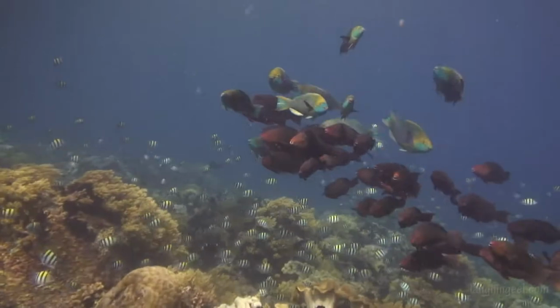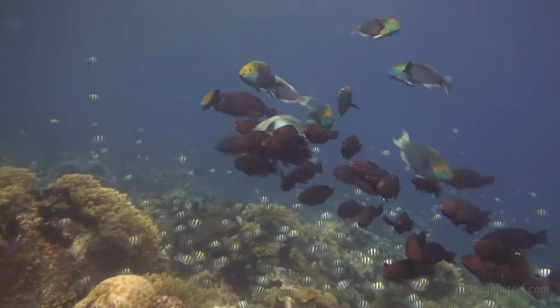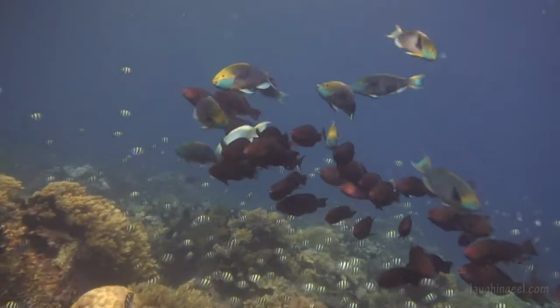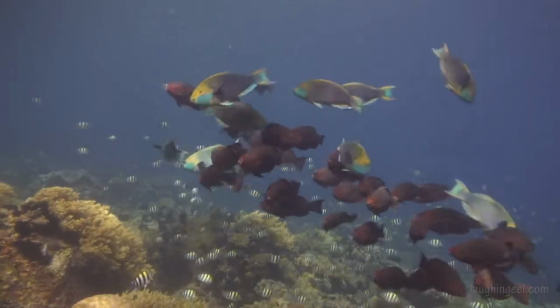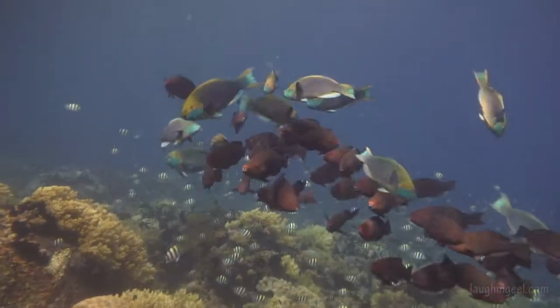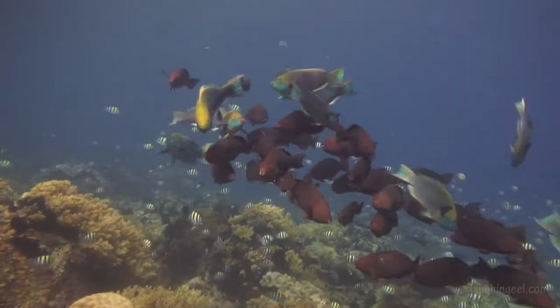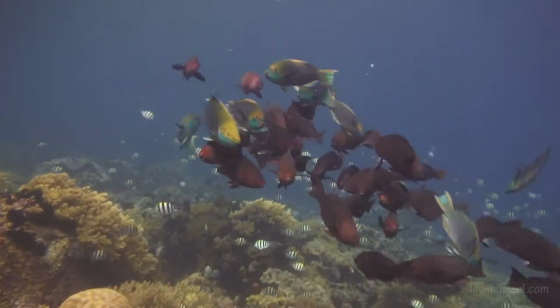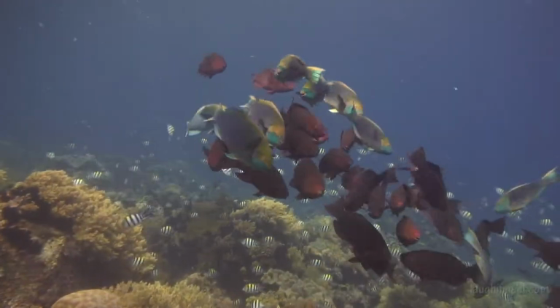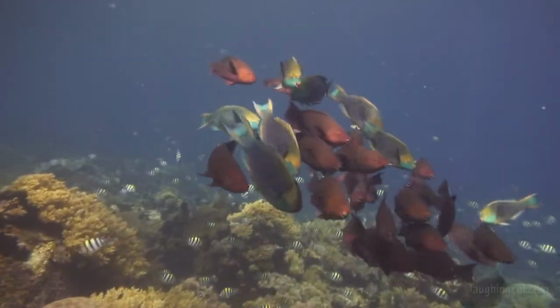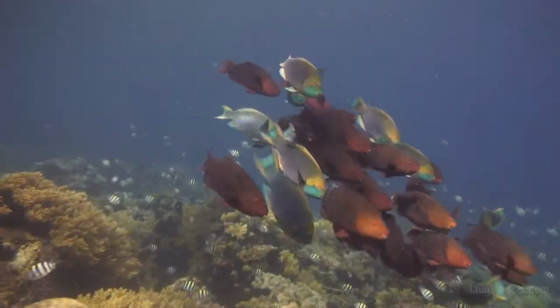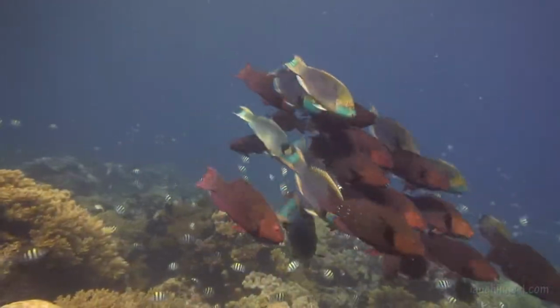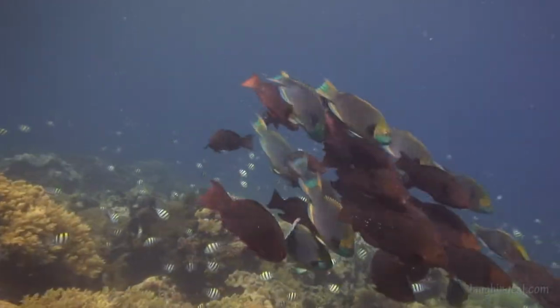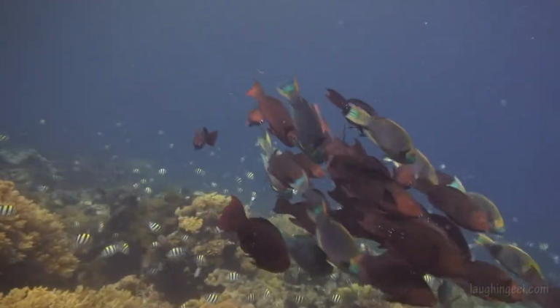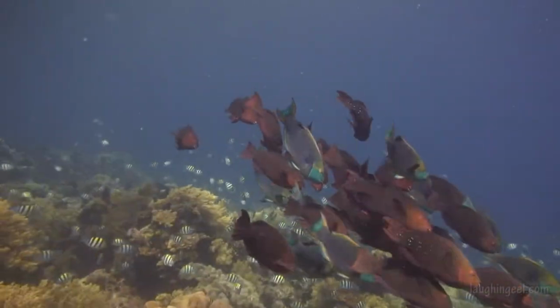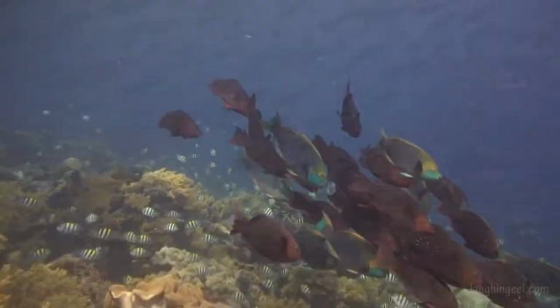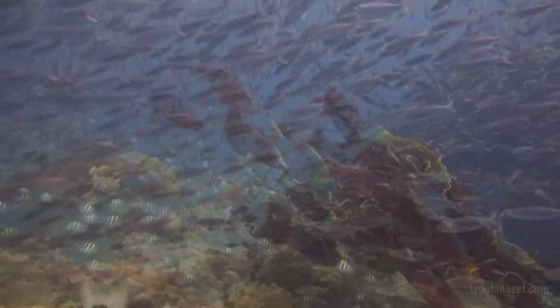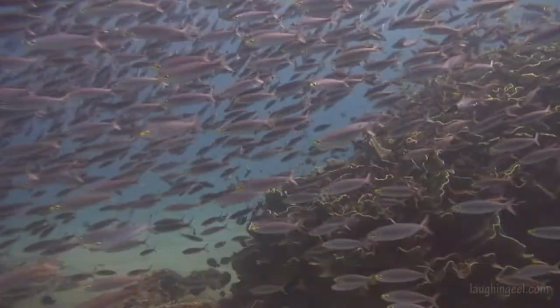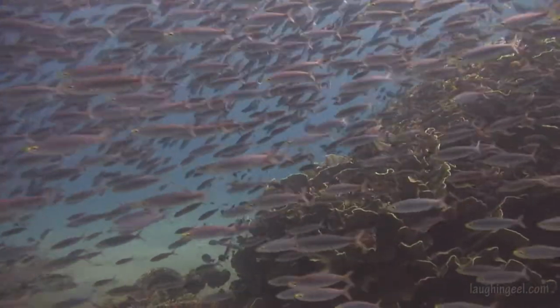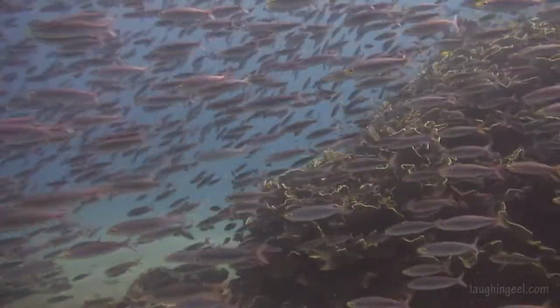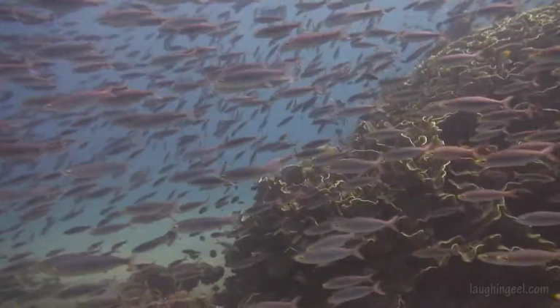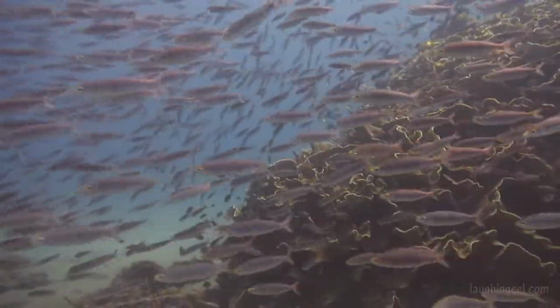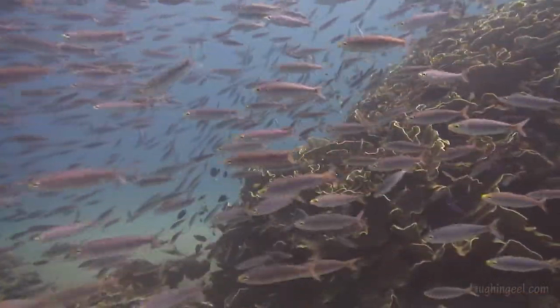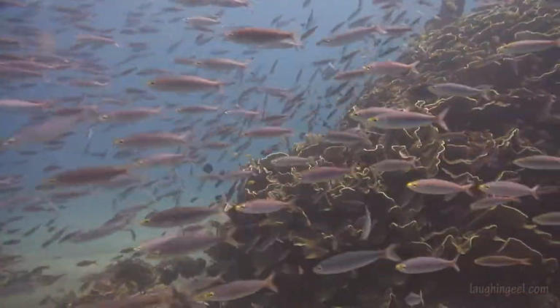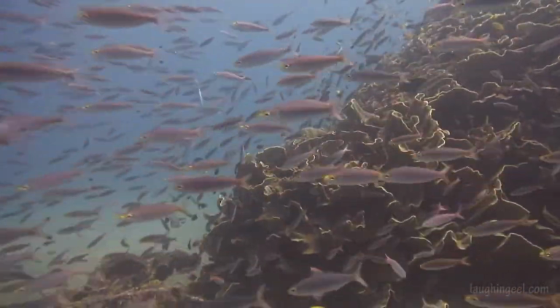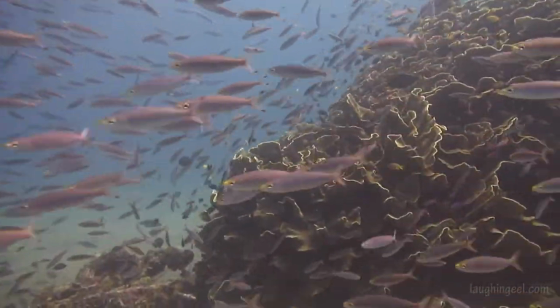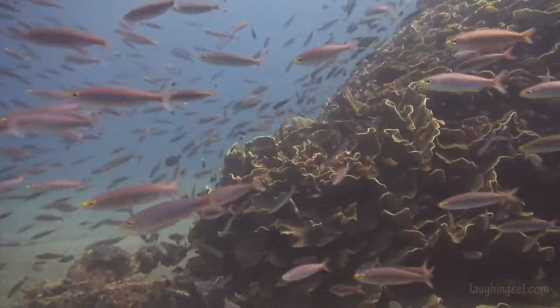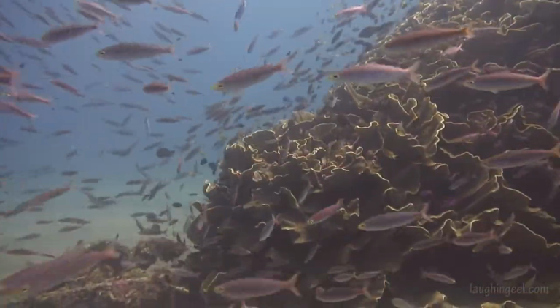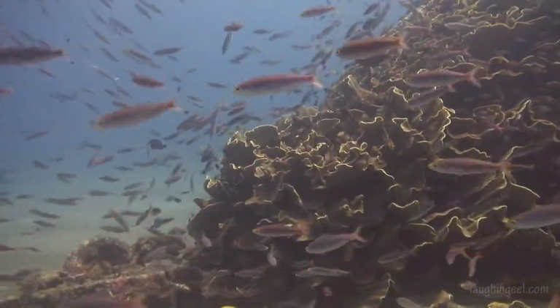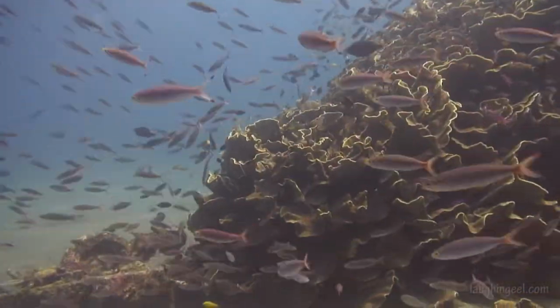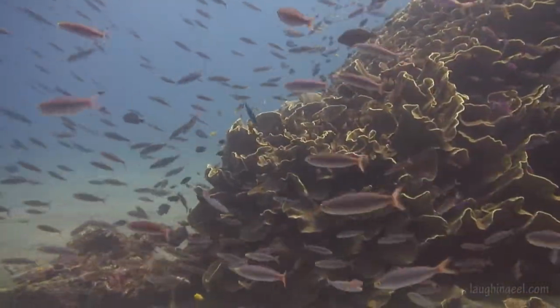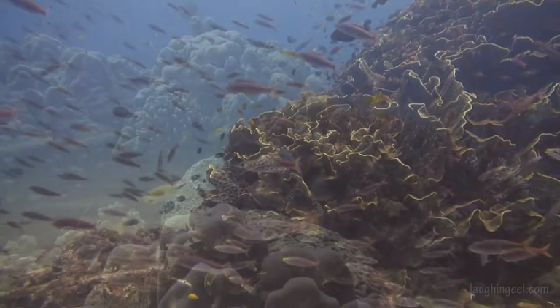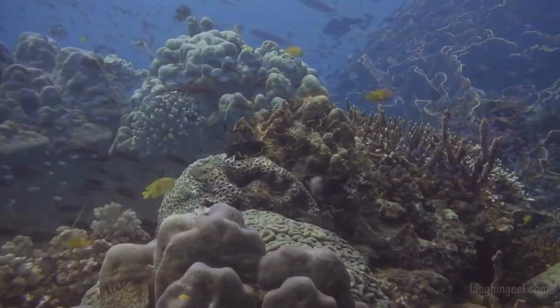Dear Gary, I'm diving in the central Philippines, part of the Coral Triangle where you expect diverse fish and lots of them. Well, it isn't quite what we expected.